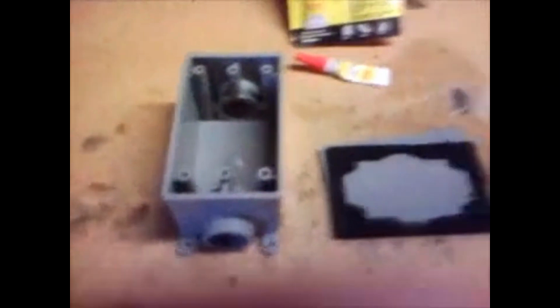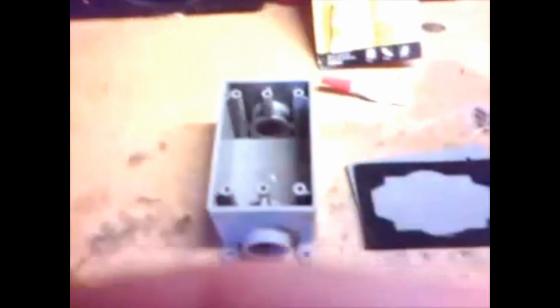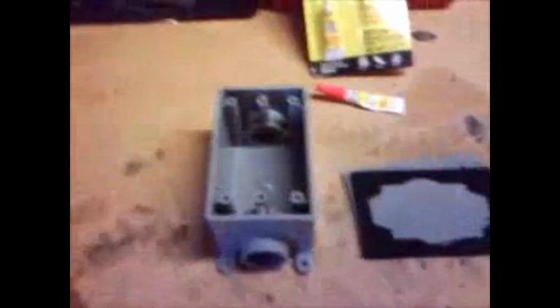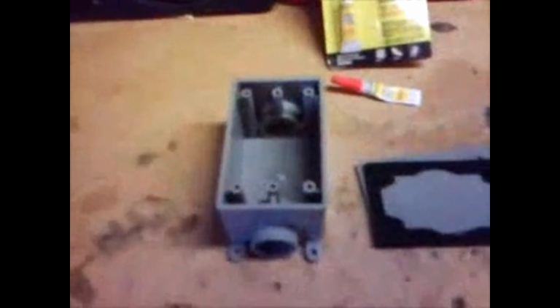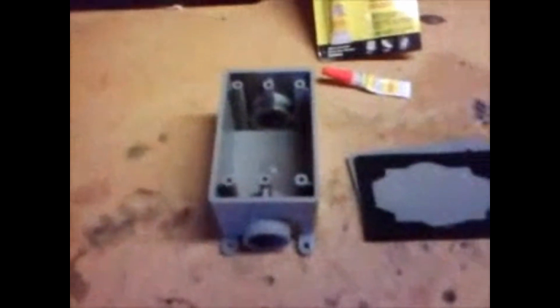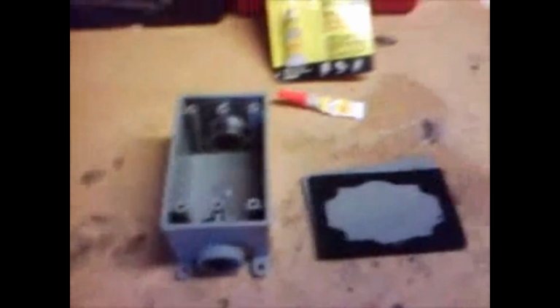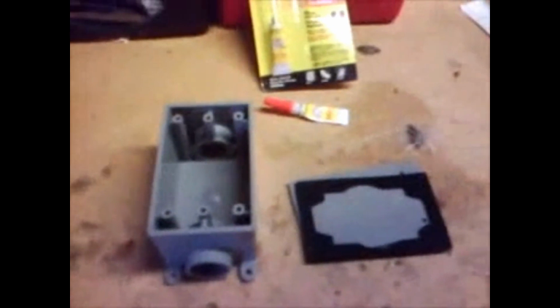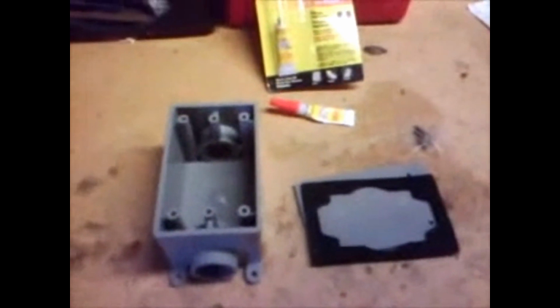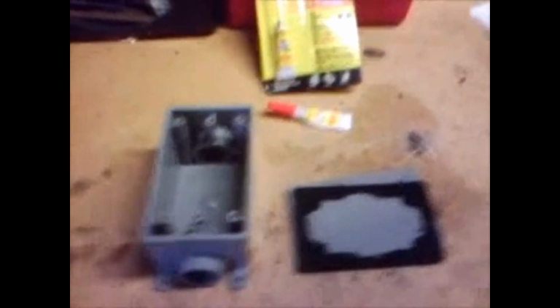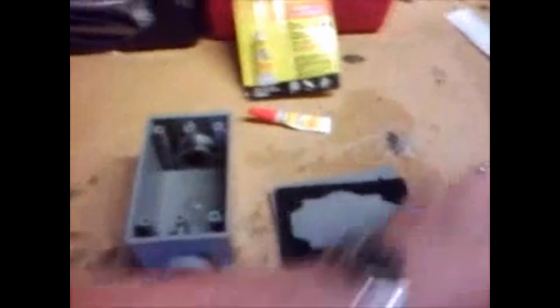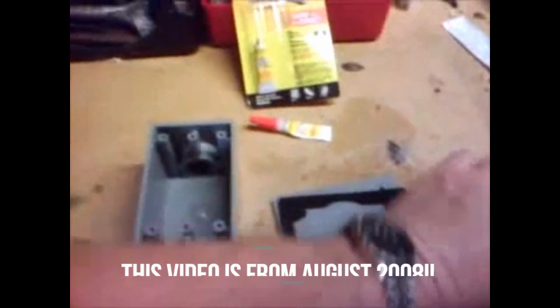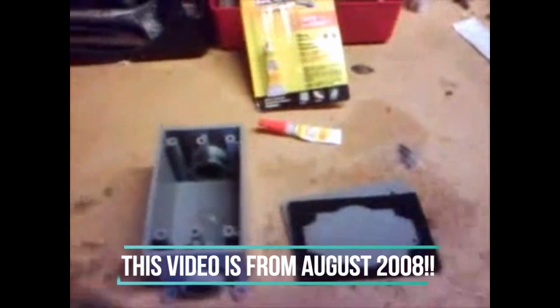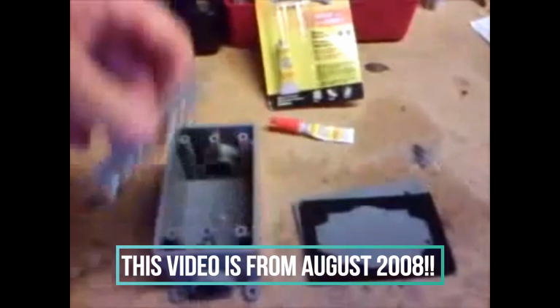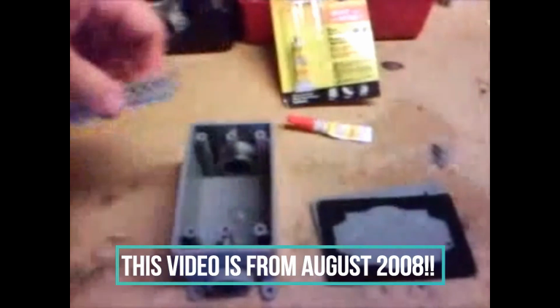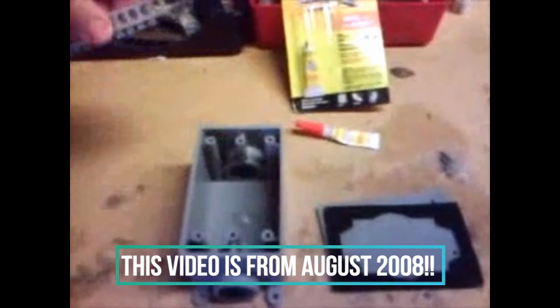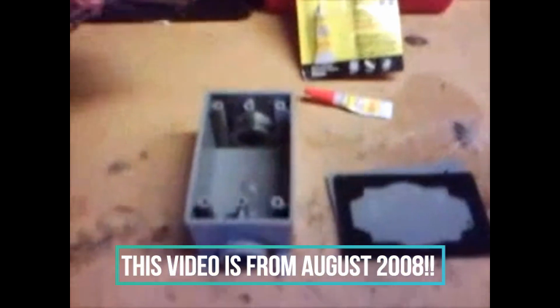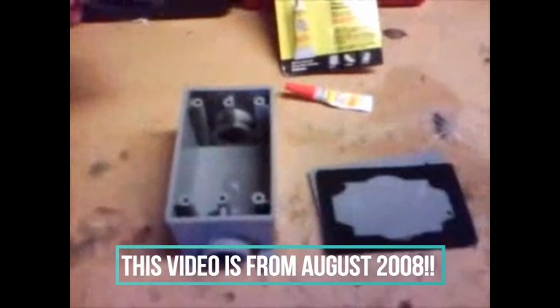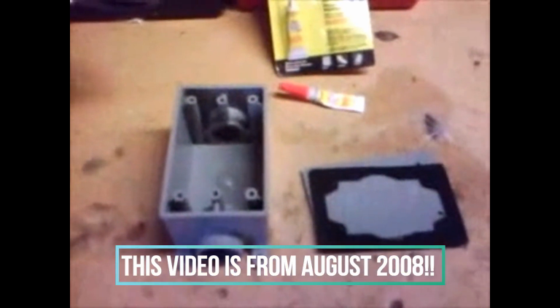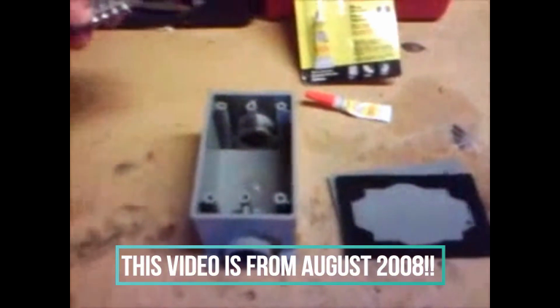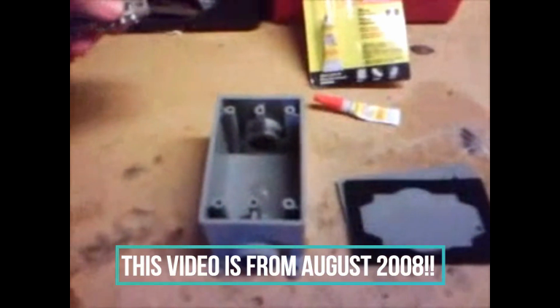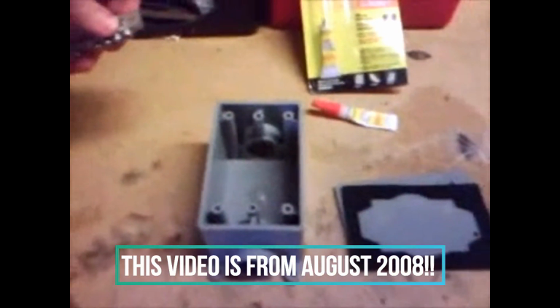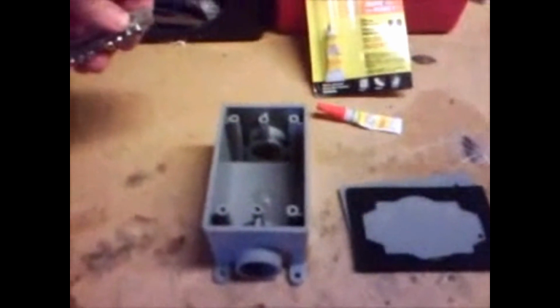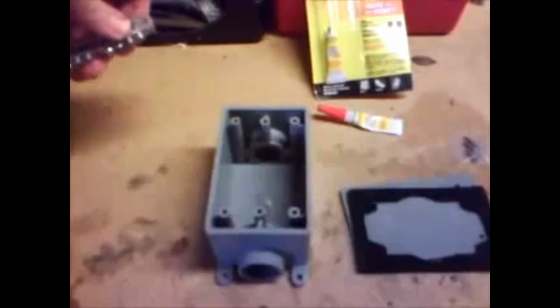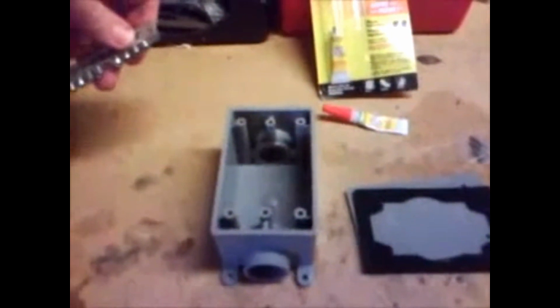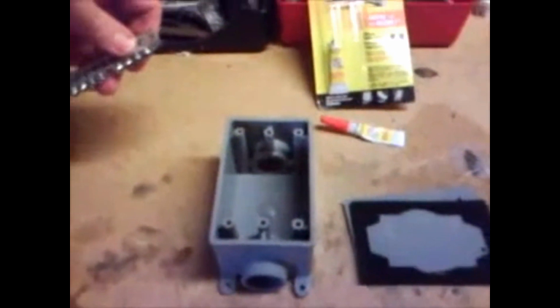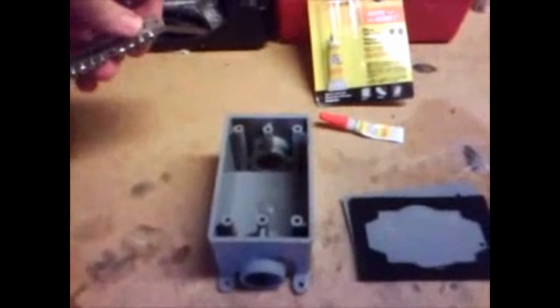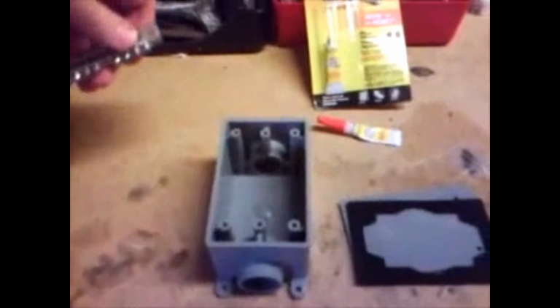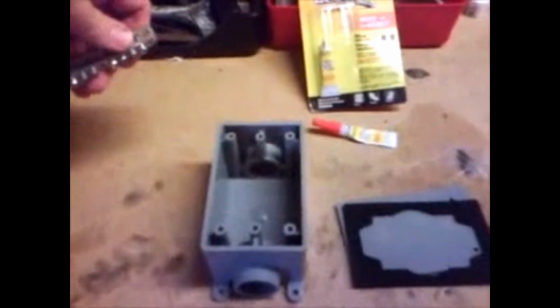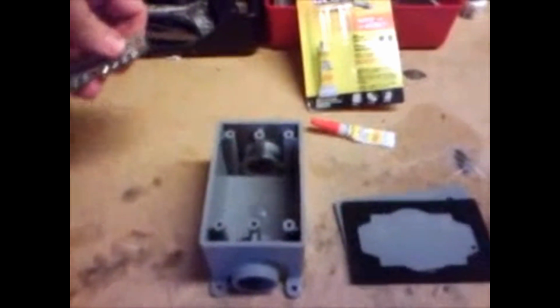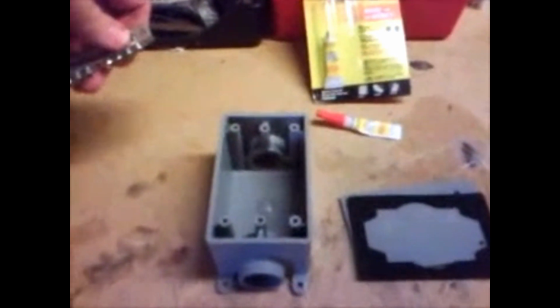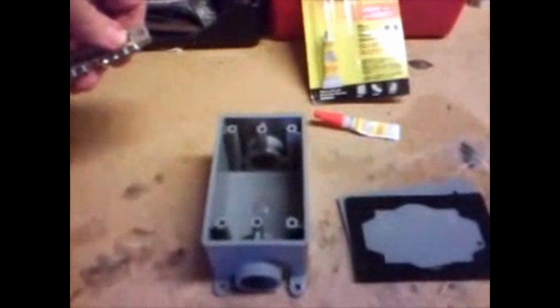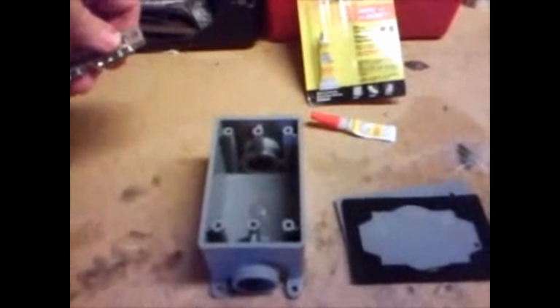Okay, here's another video in my series about how to make a combiner box out of some easily obtainable materials. This will combine multiple wires coming in from your solar panels into two wires going out to your batteries or your charge controllers.